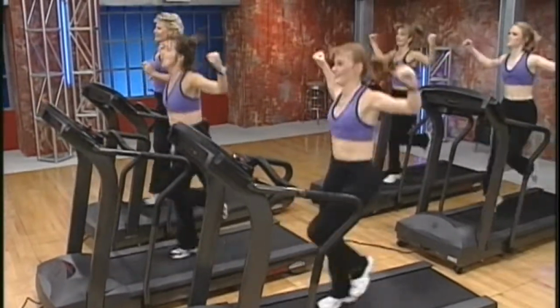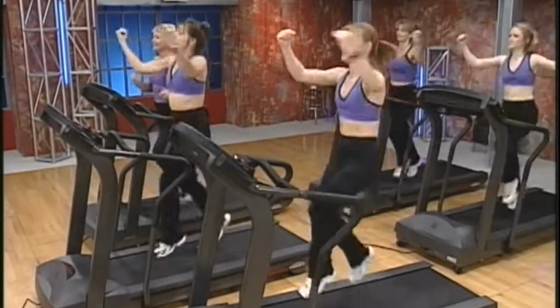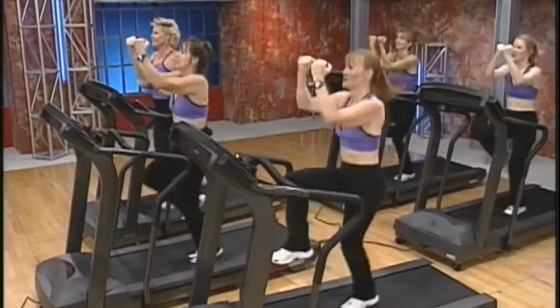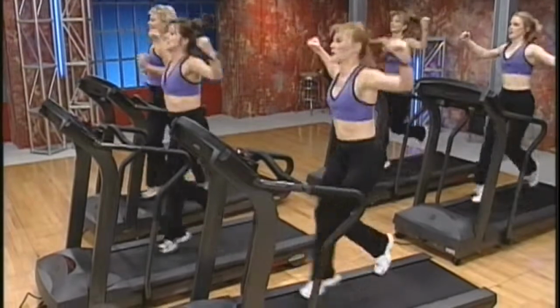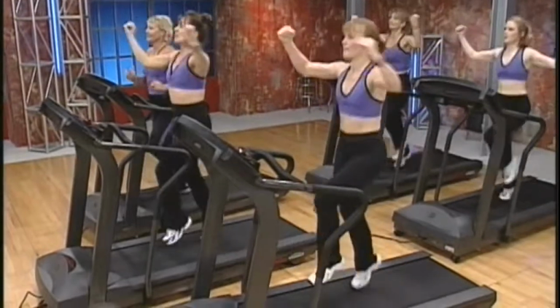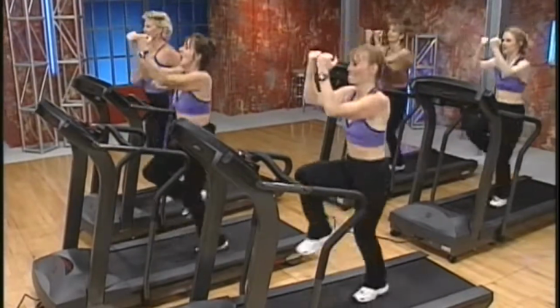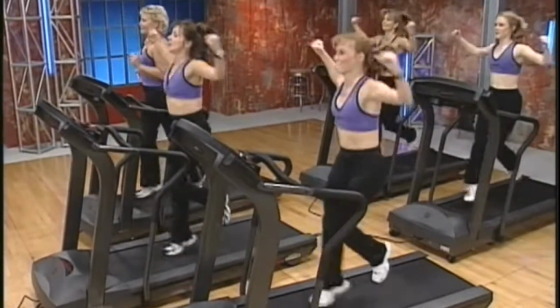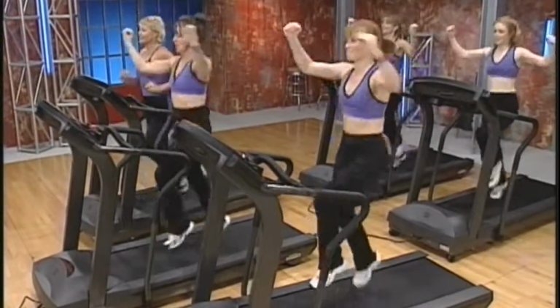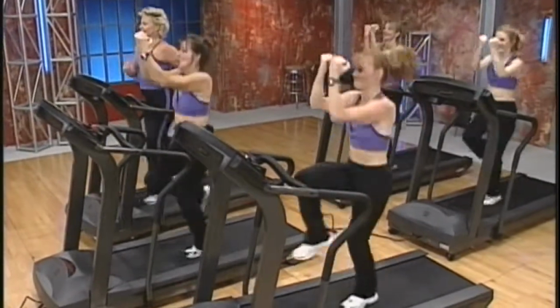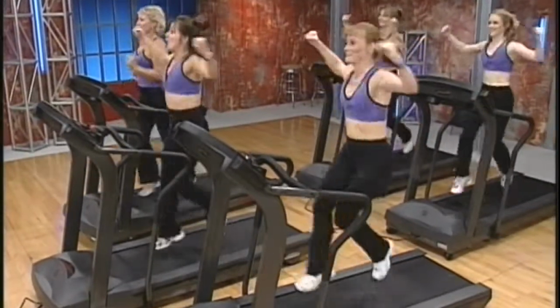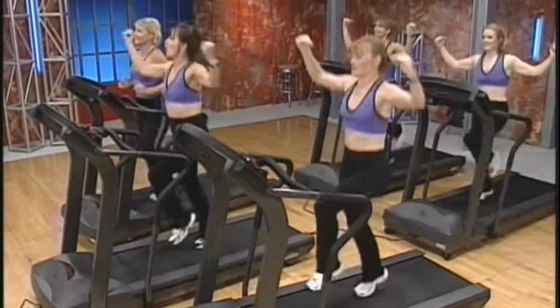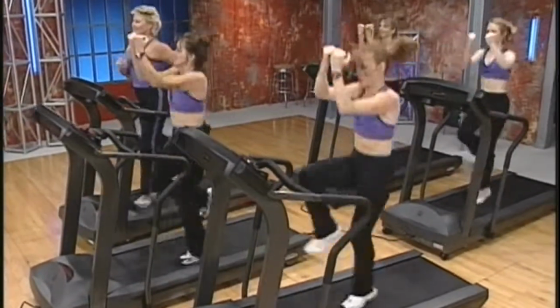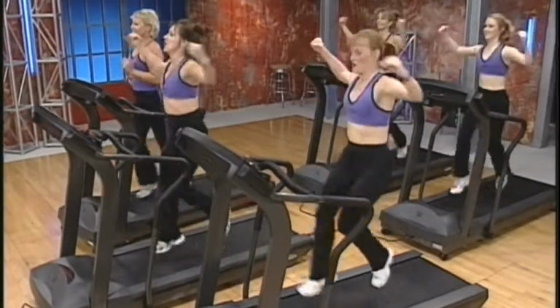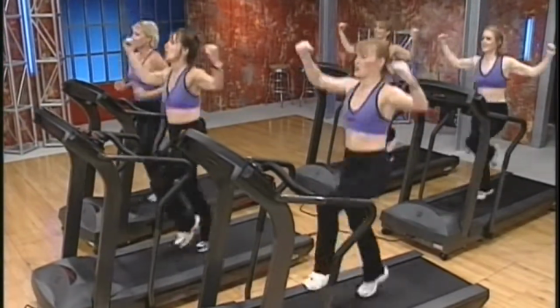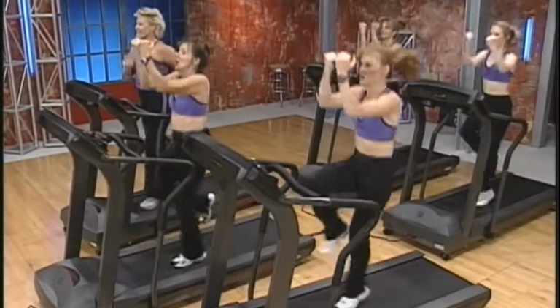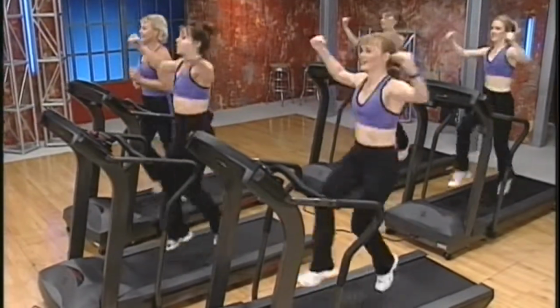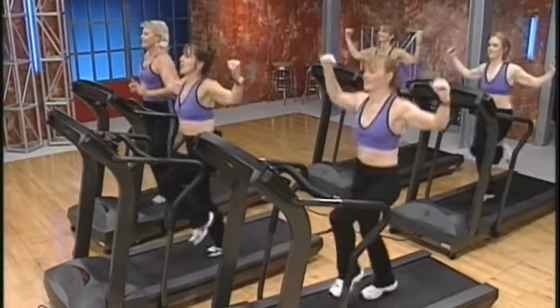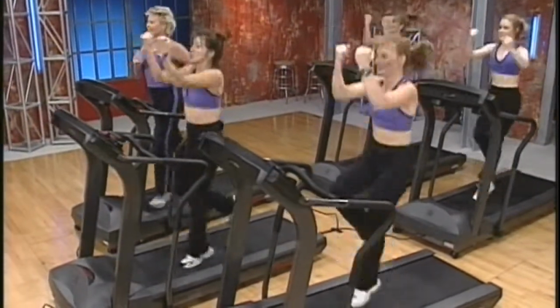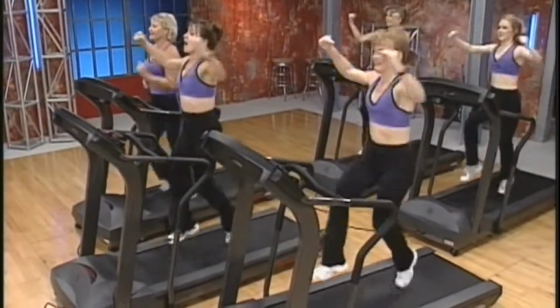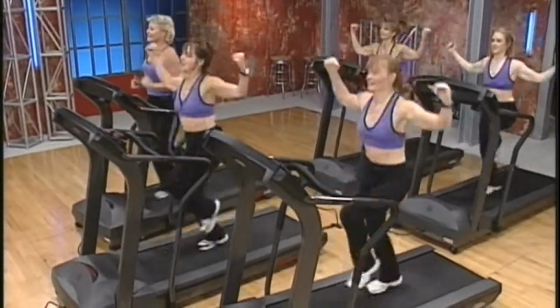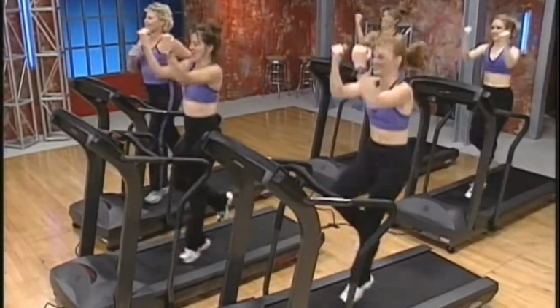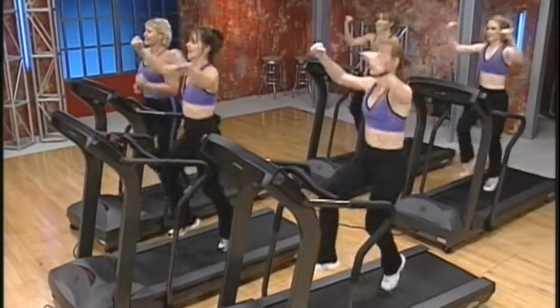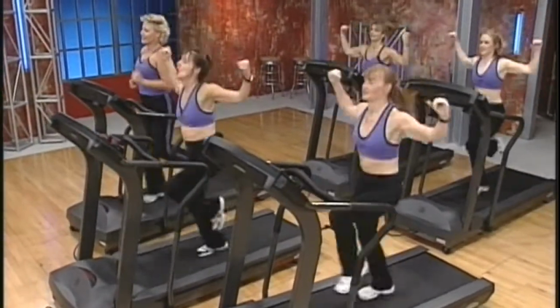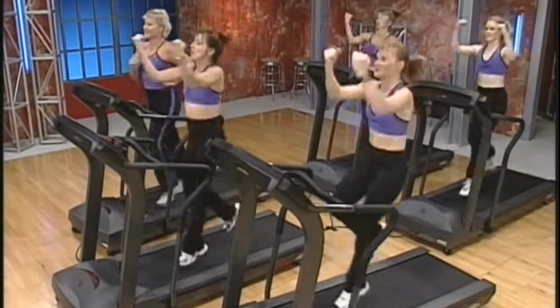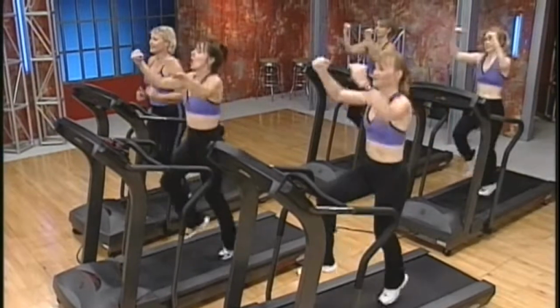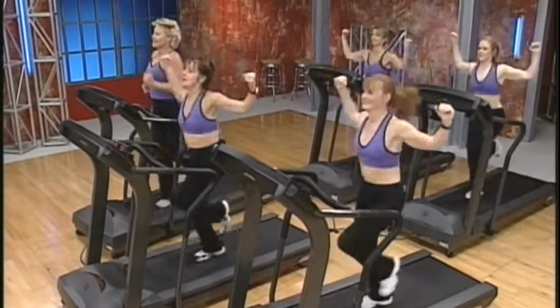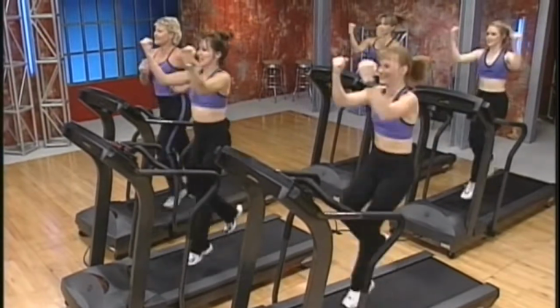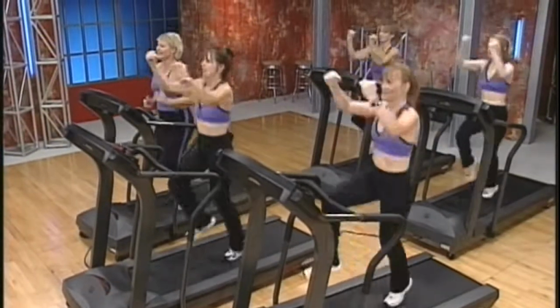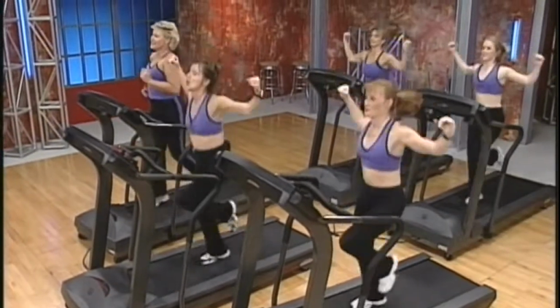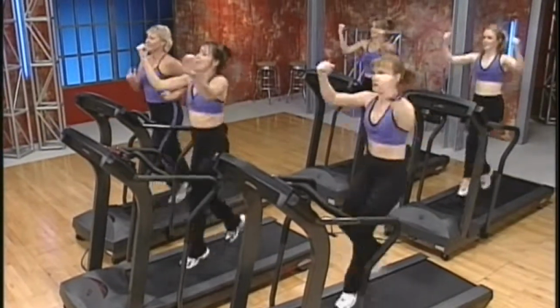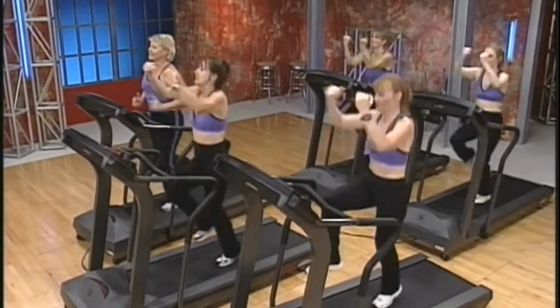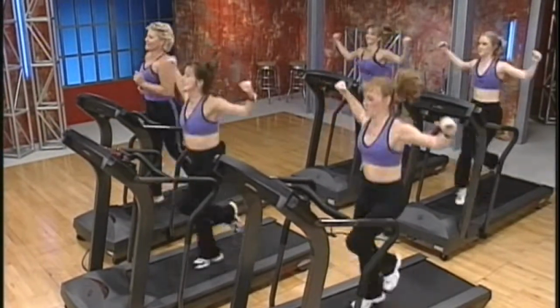This type of interval workout will help you to burn more total calories than regular treadmill workouts, as well as improve your cardiovascular fitness level.